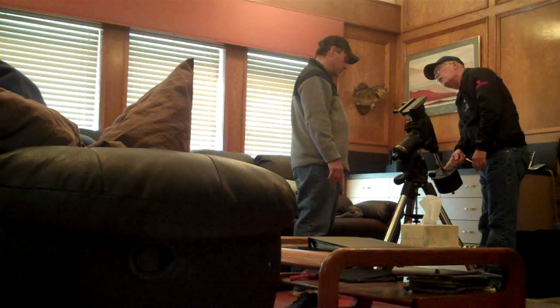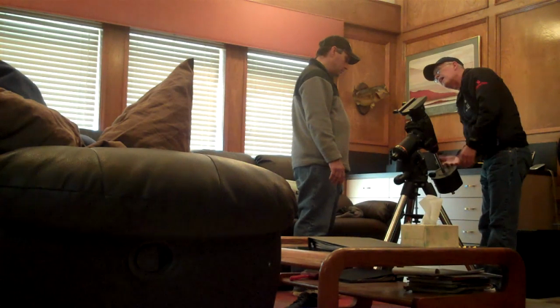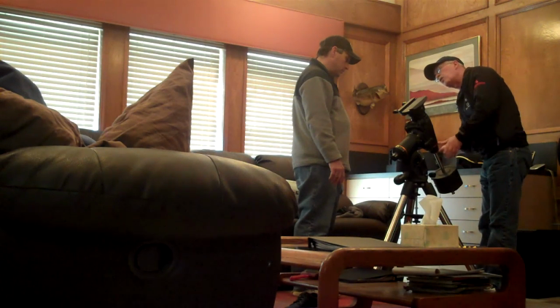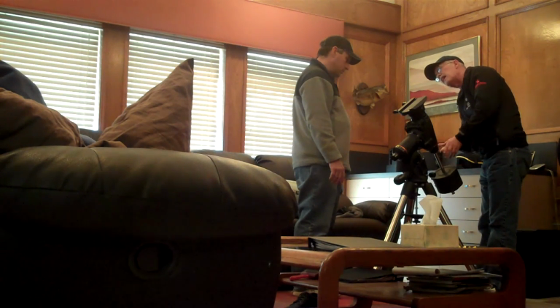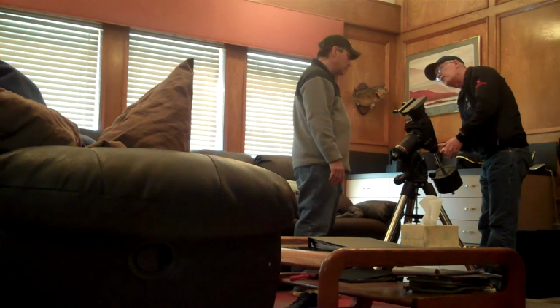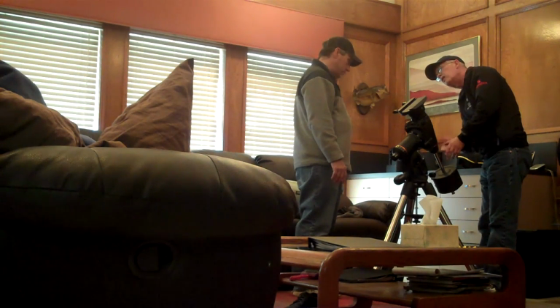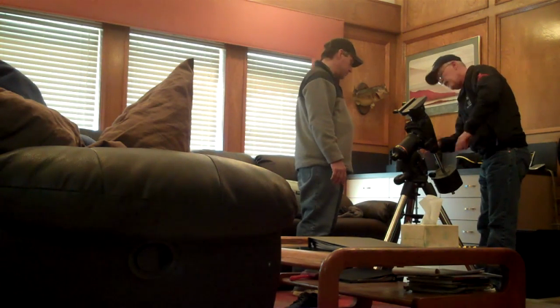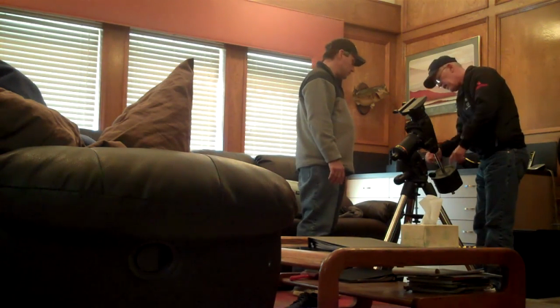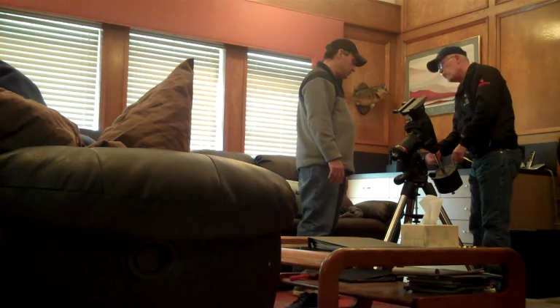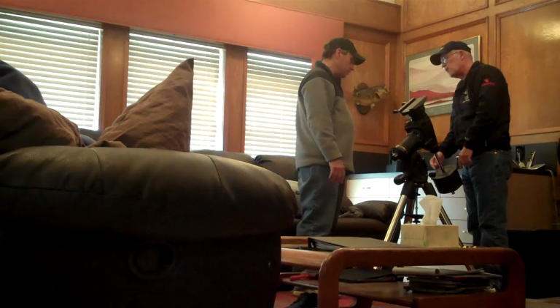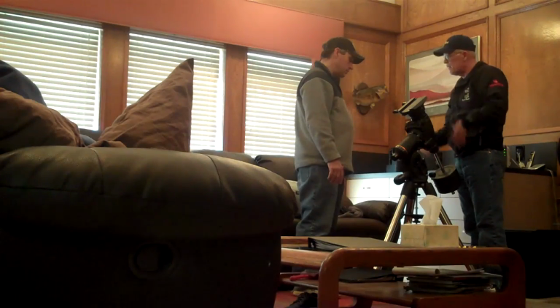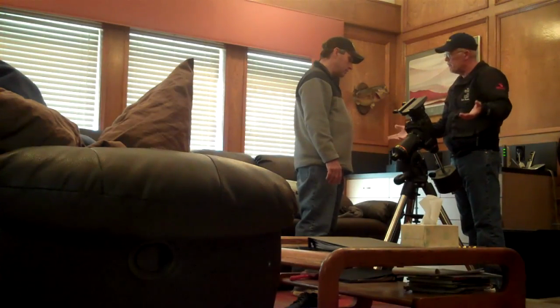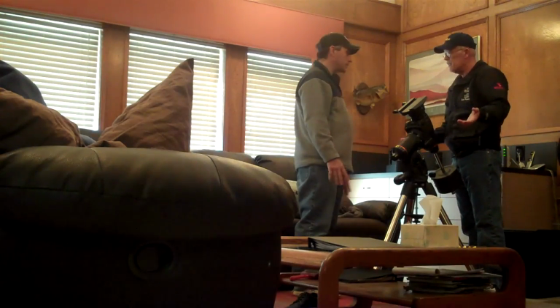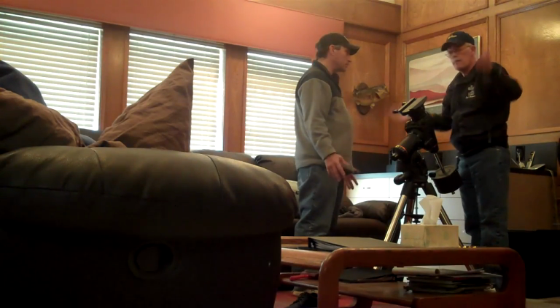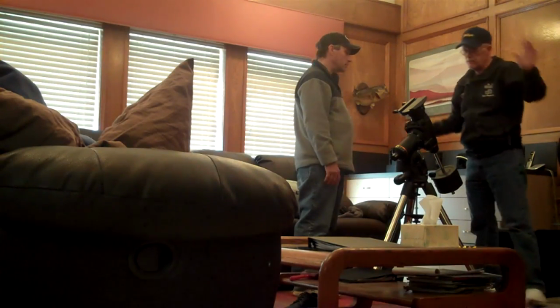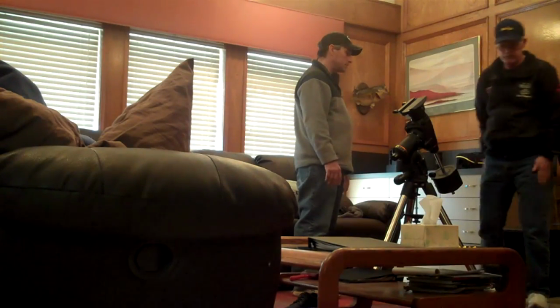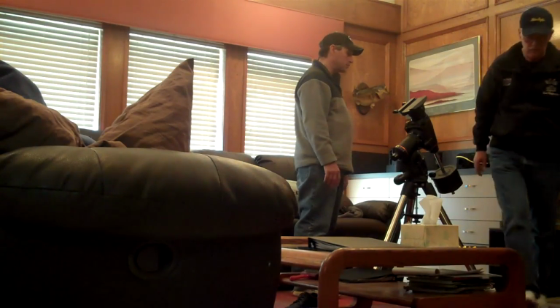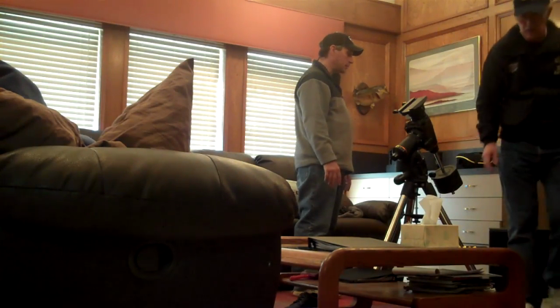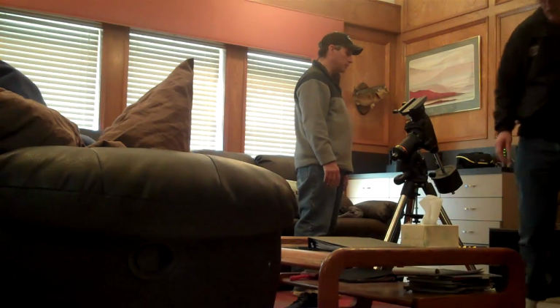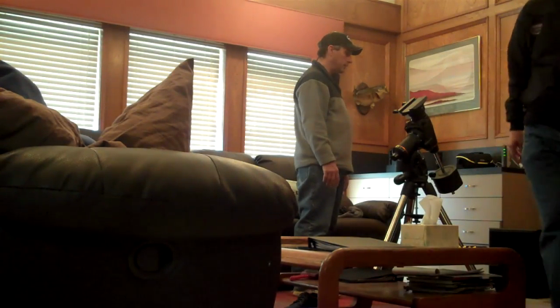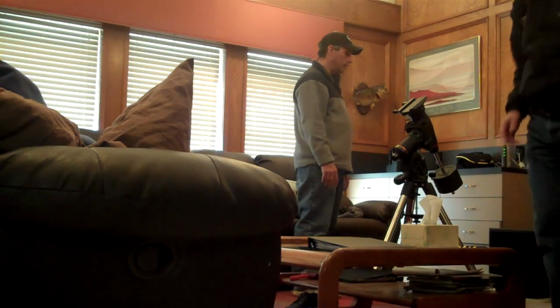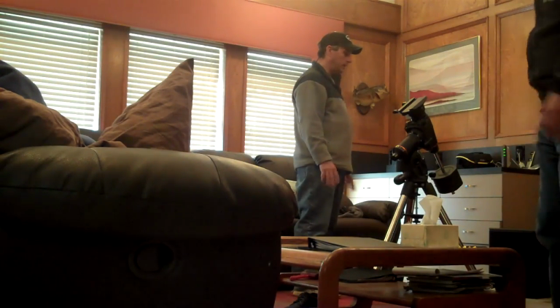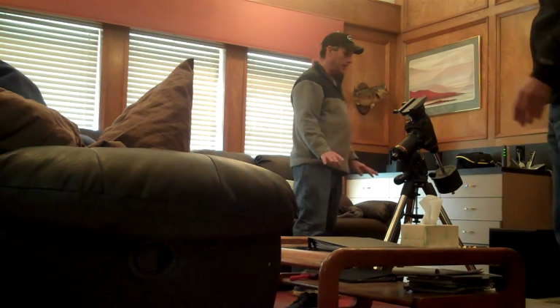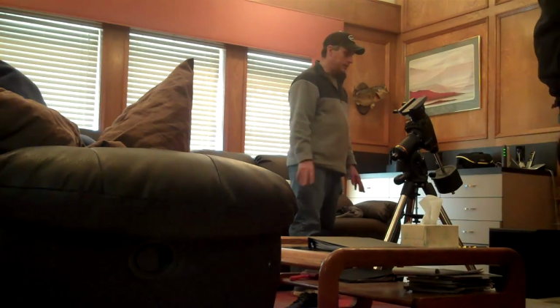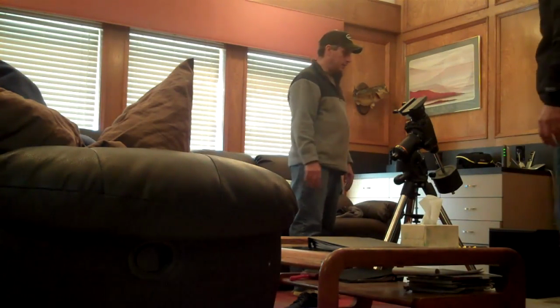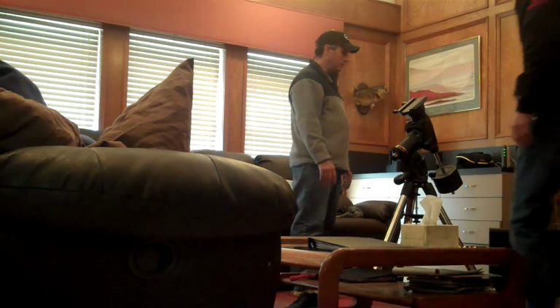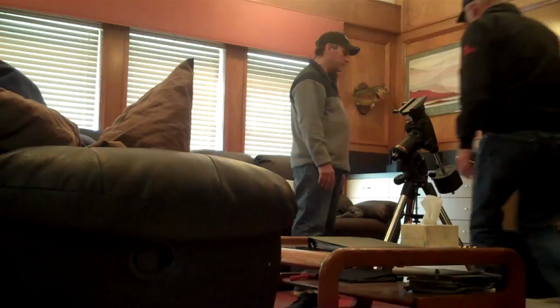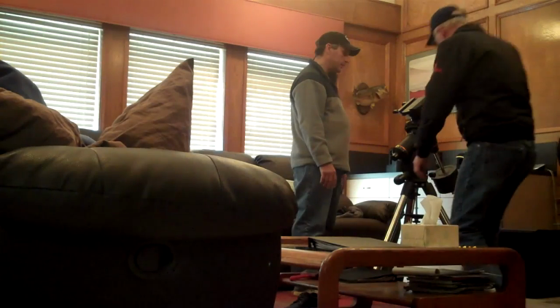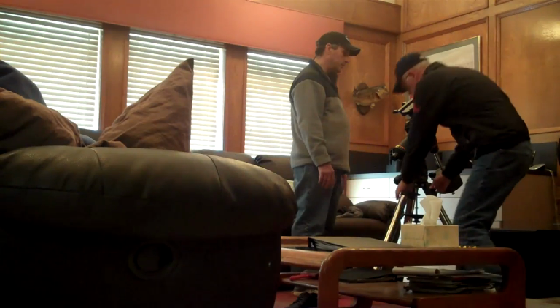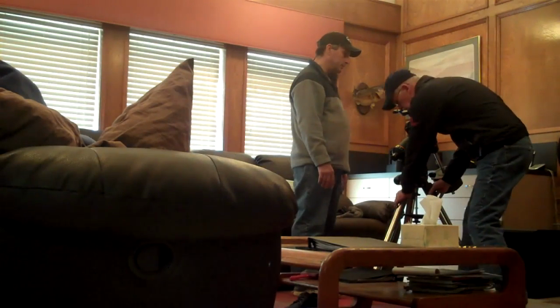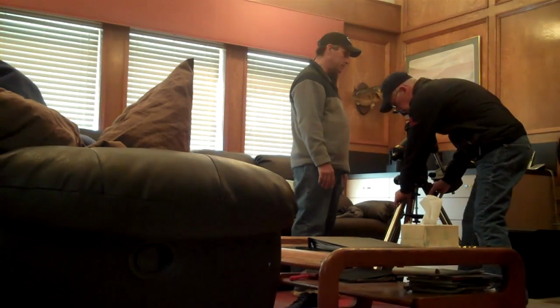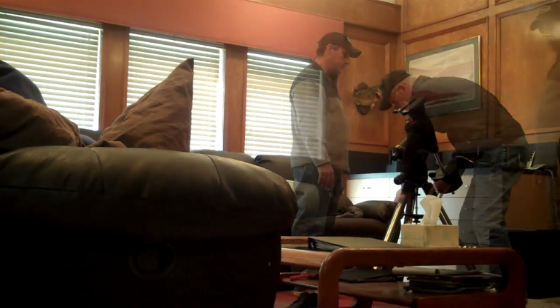I know exactly where to slide it up to, and then take the whites off, clean it. It's not bad. That's fine. Because we're going to go through a balancing. Well, is that what you want to do though? Why?